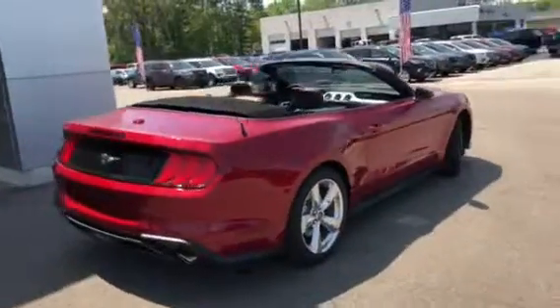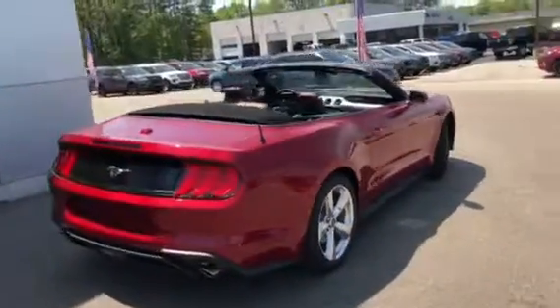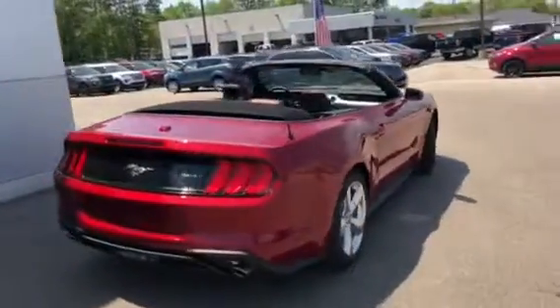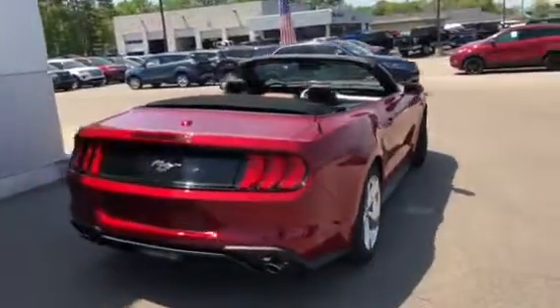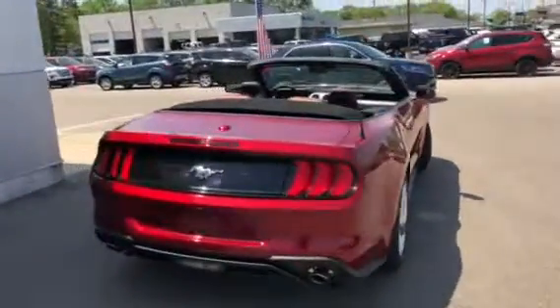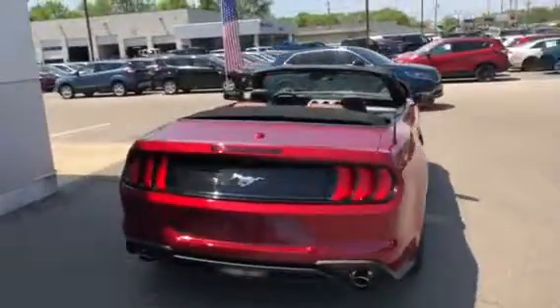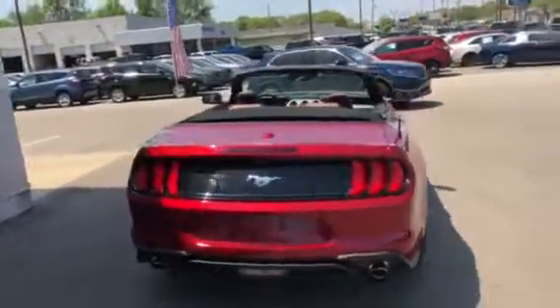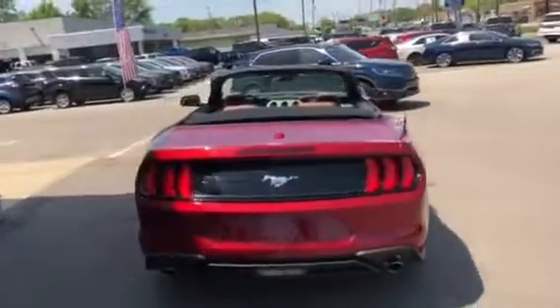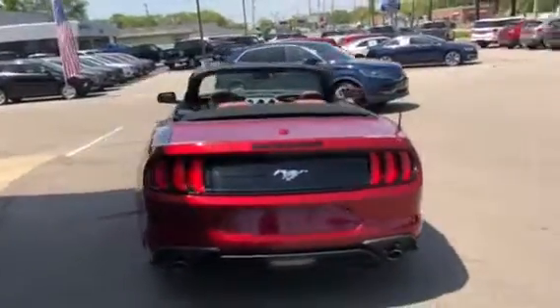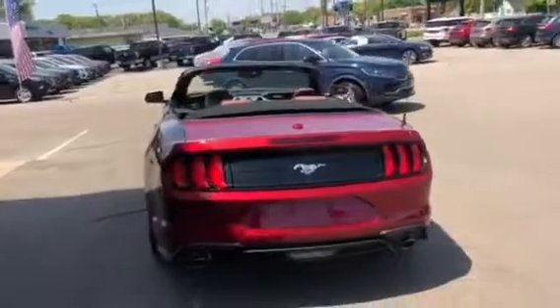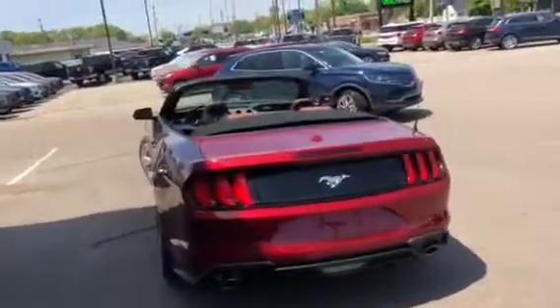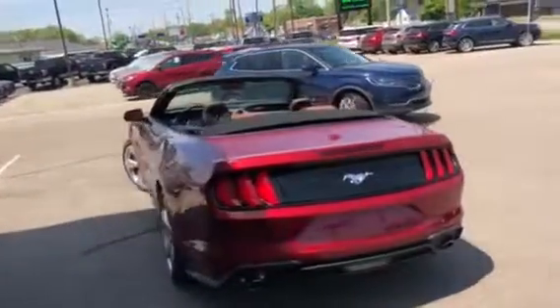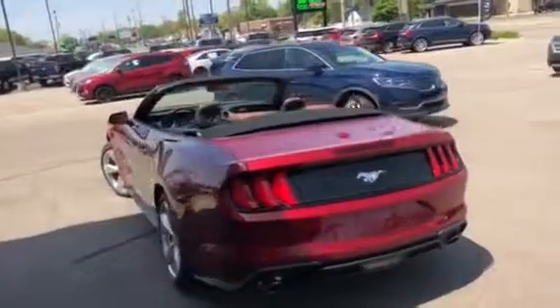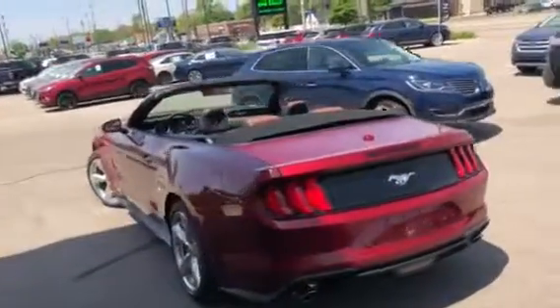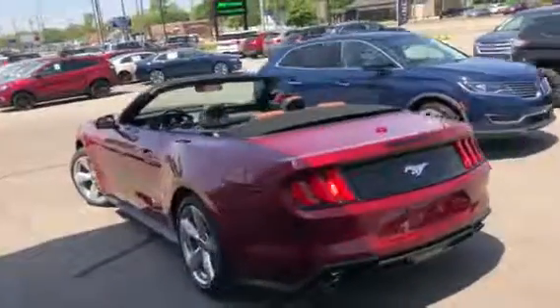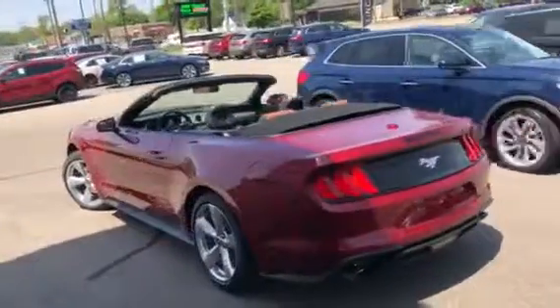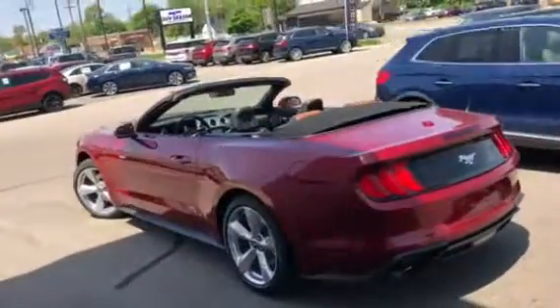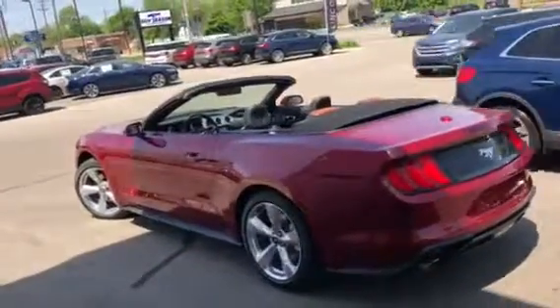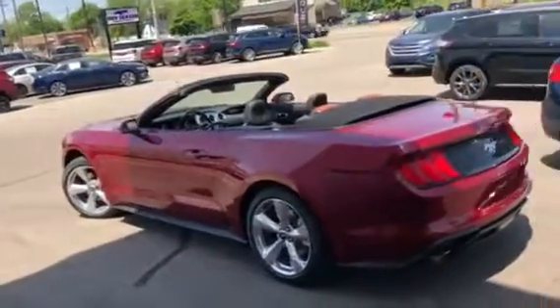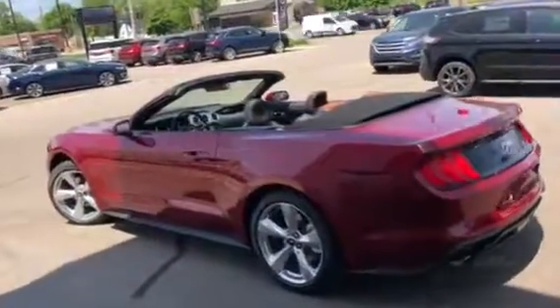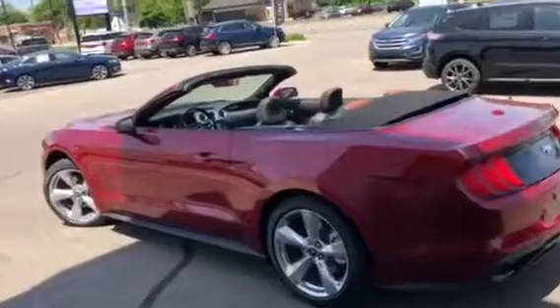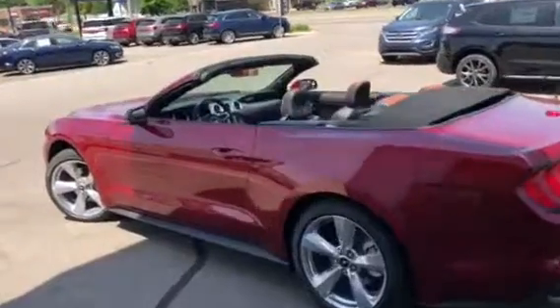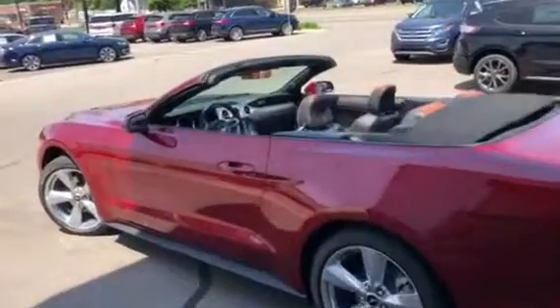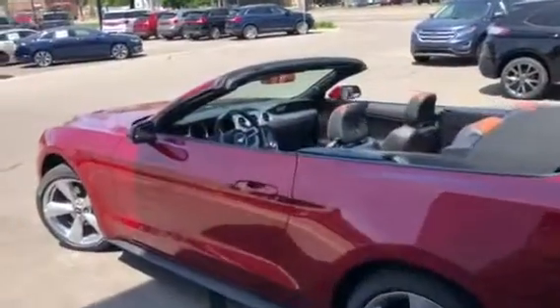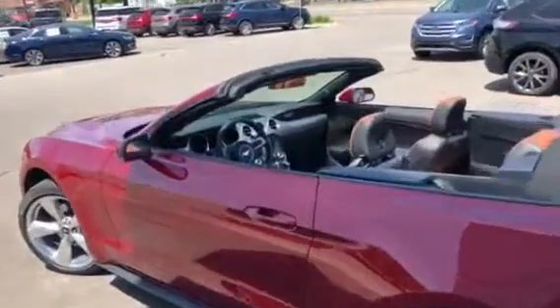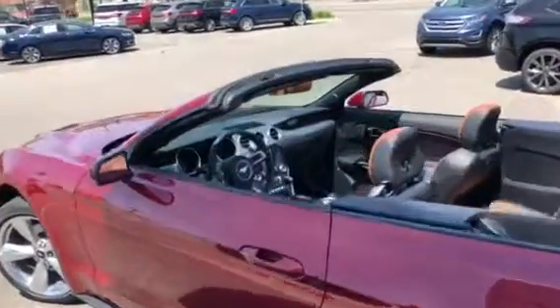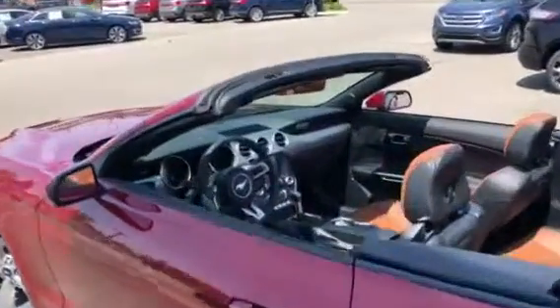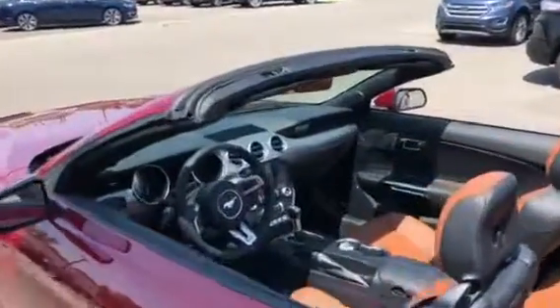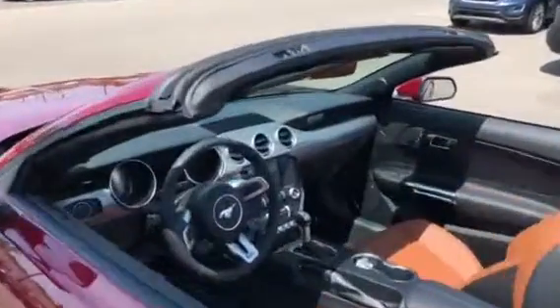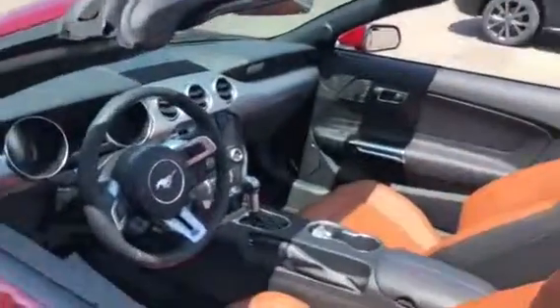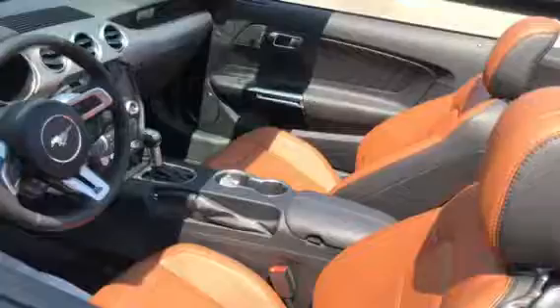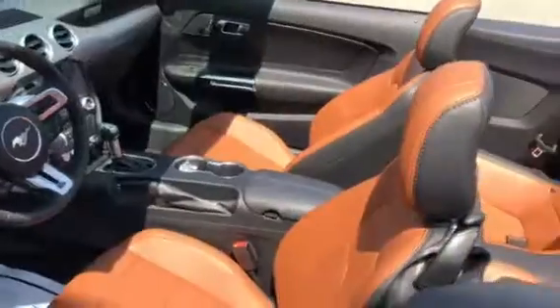The premium package includes leather, heated and air-cooled seats, rearview camera, touchscreen, and Bluetooth. This one also has the safe and smart package which includes blind spot monitoring sensors, lane-keeping system, and adaptive cruise control.